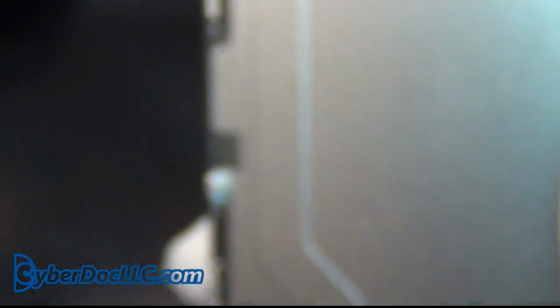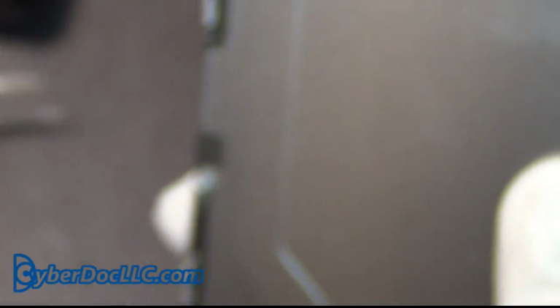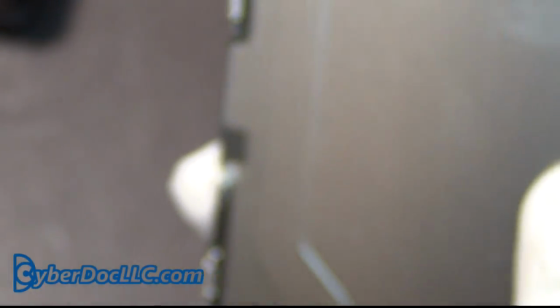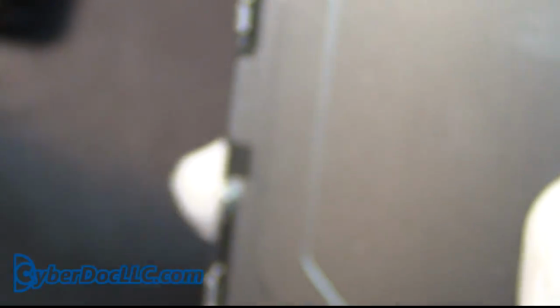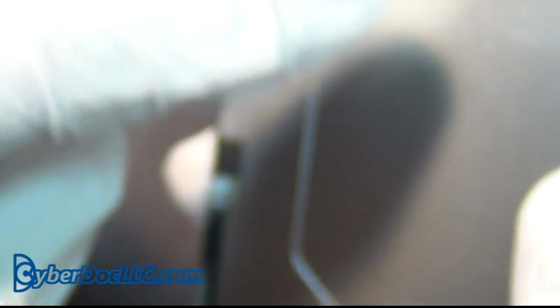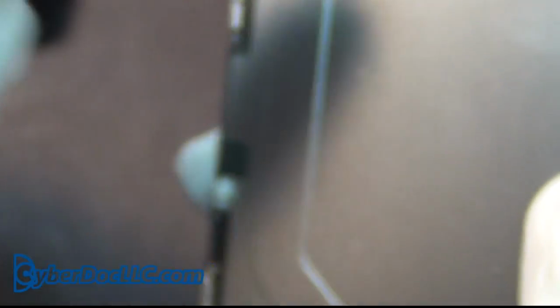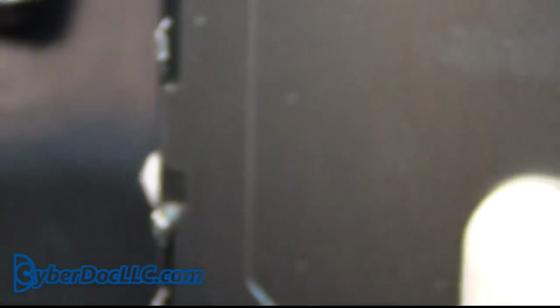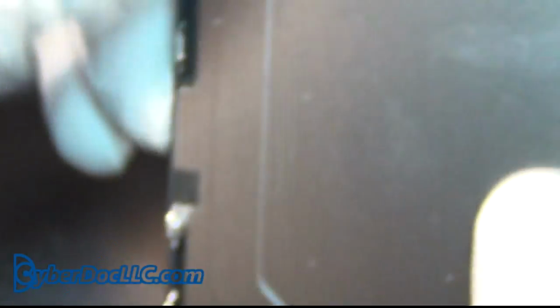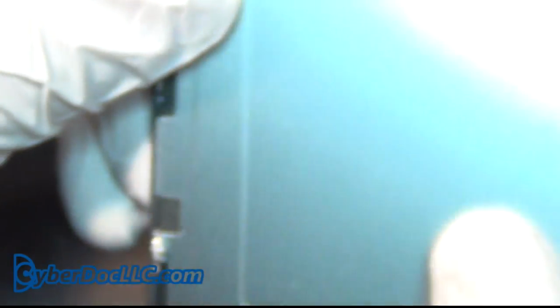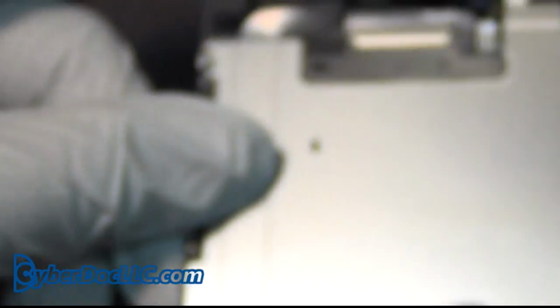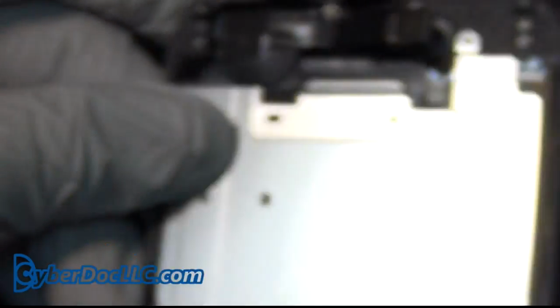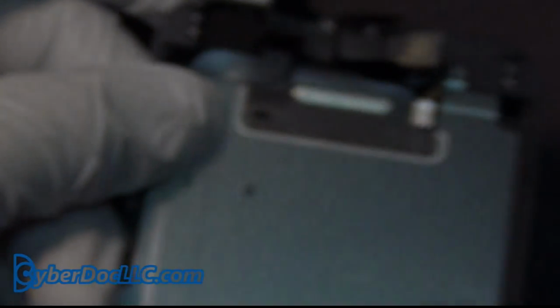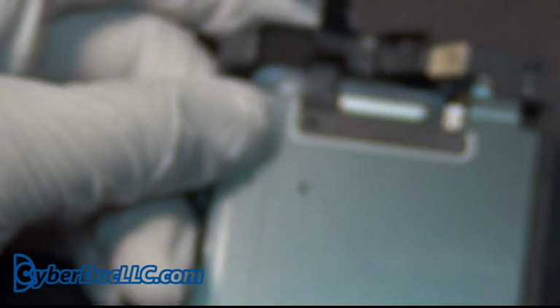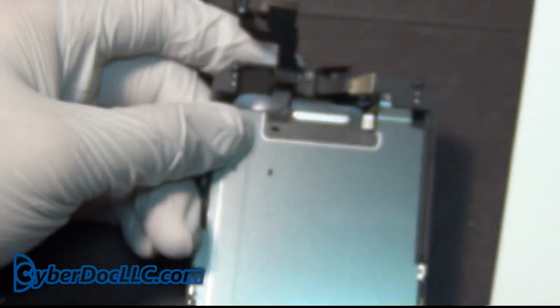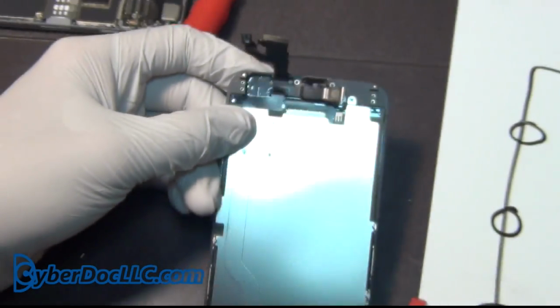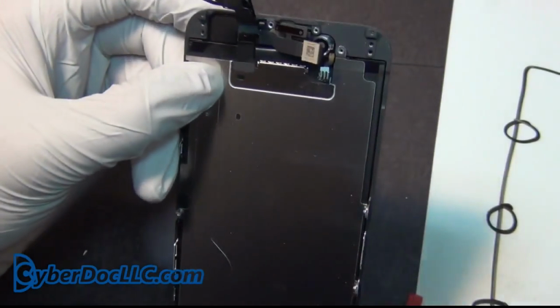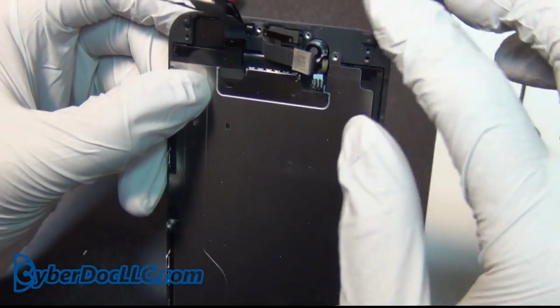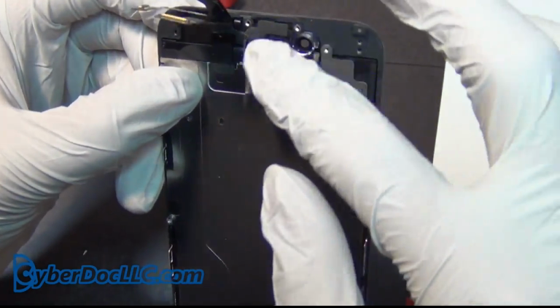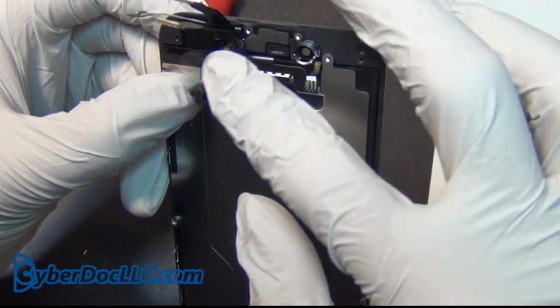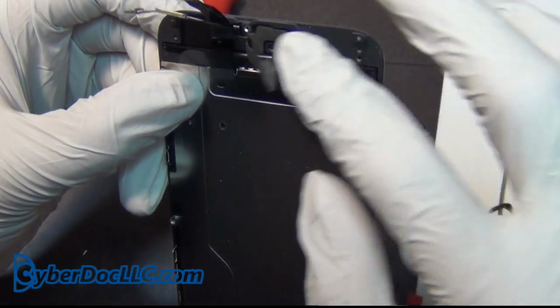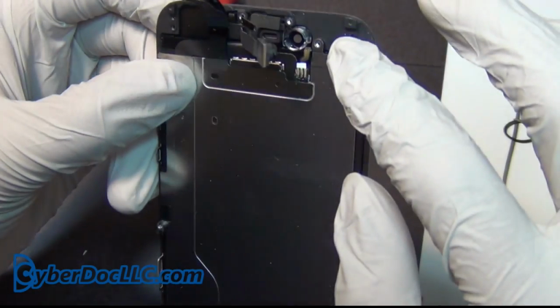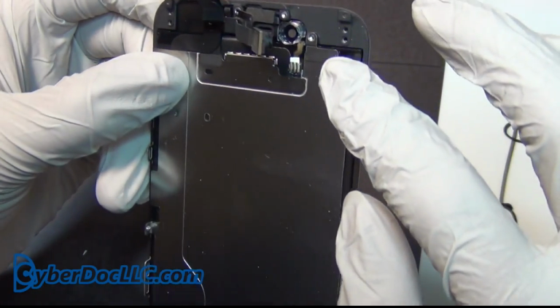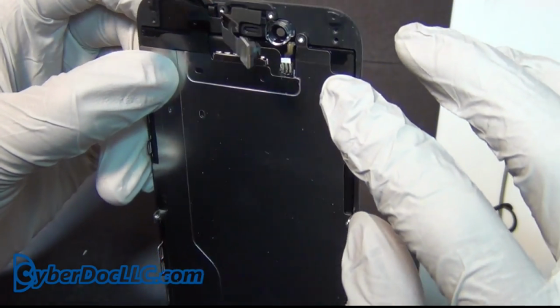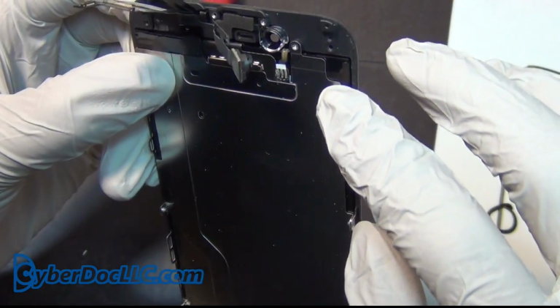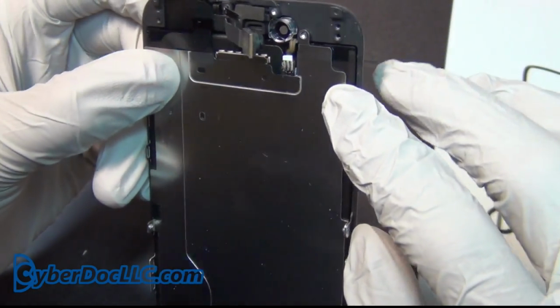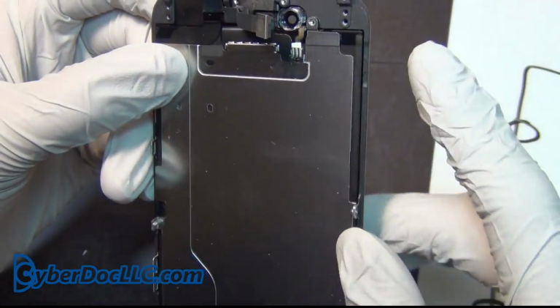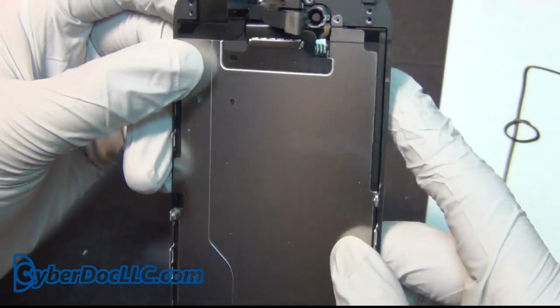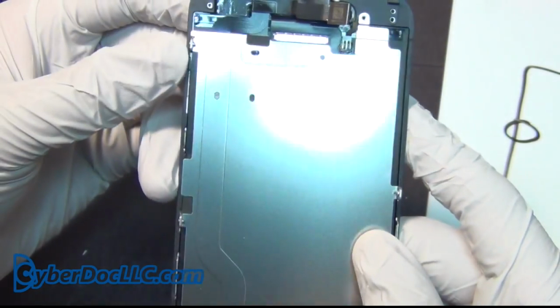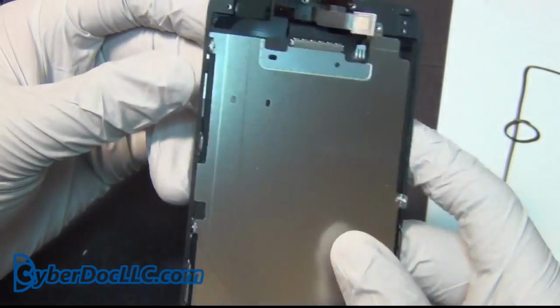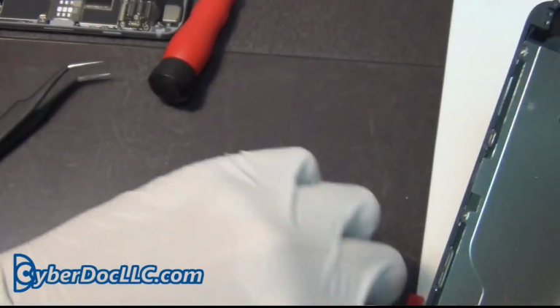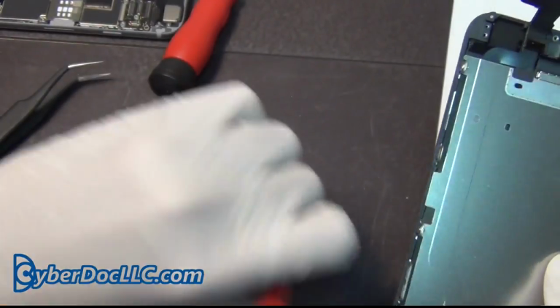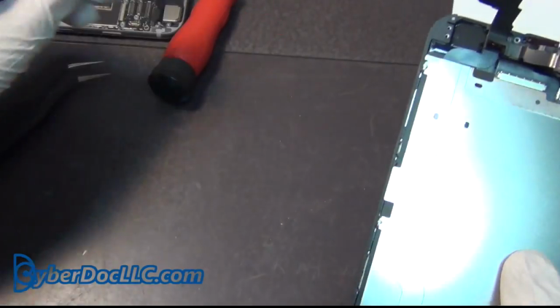I'm going to deal with that later. First I'm going to remove the metal shielding. Before I do that, I want to check if there's anything else I need to remove — not so much, just the side screws.